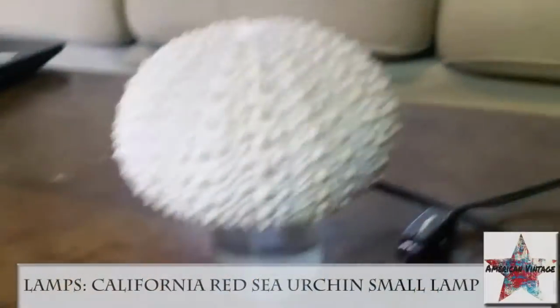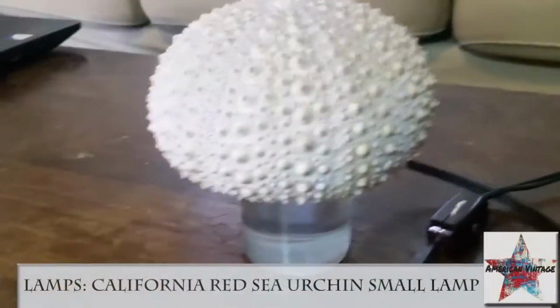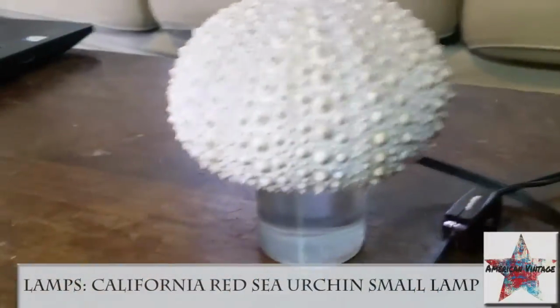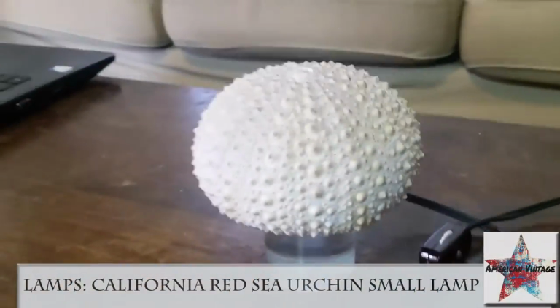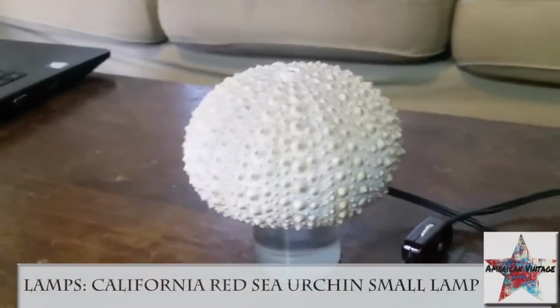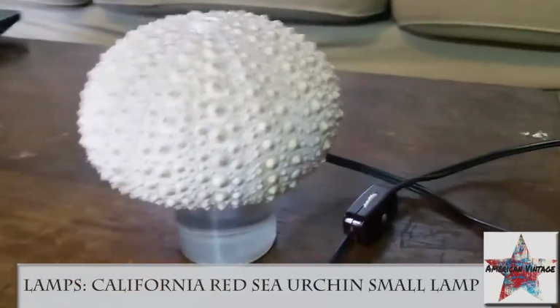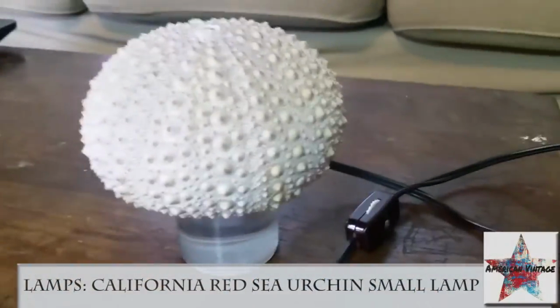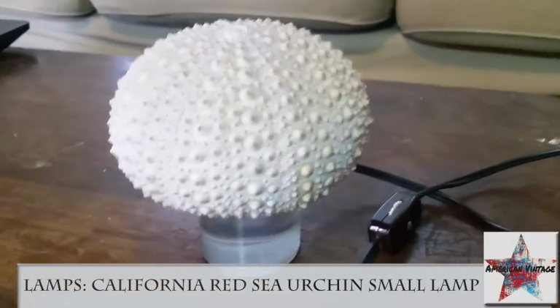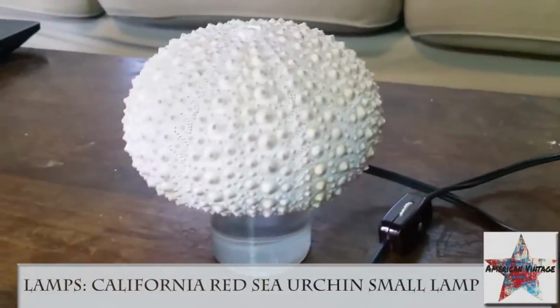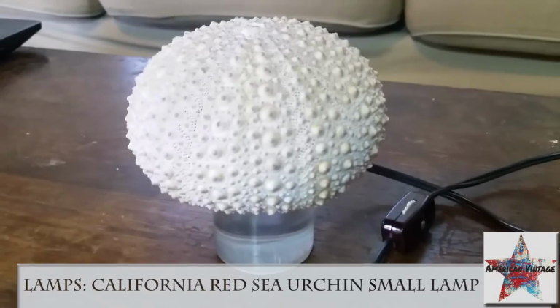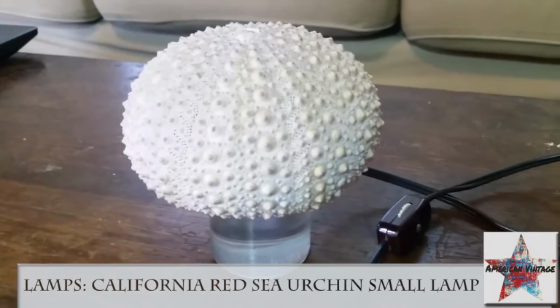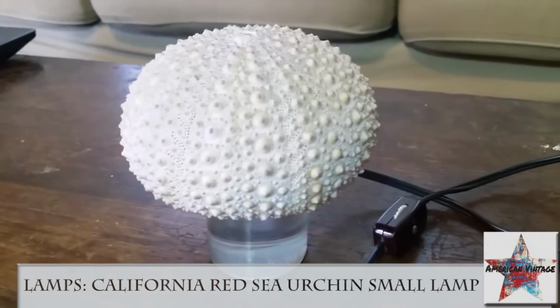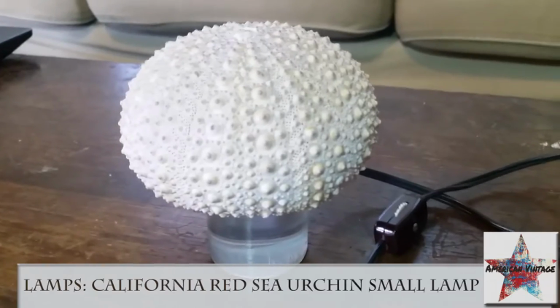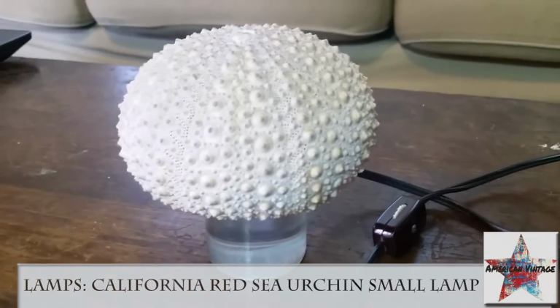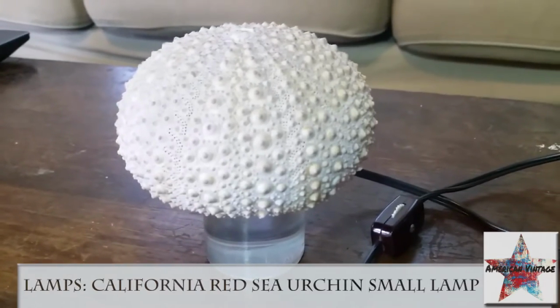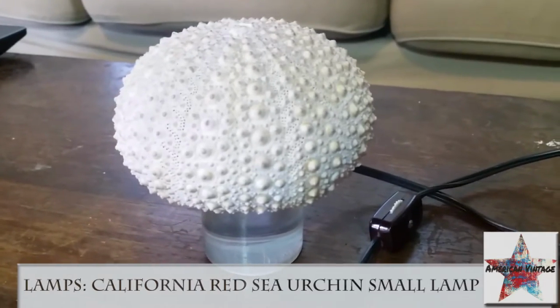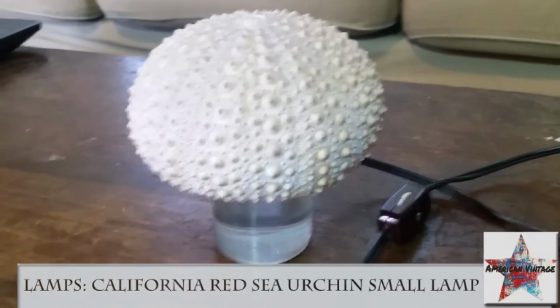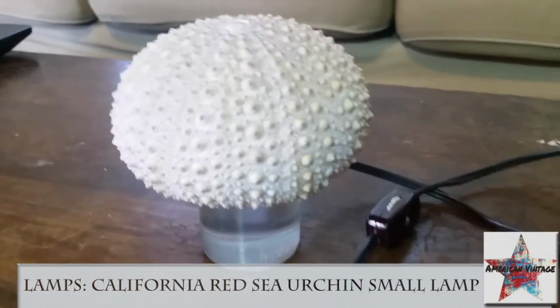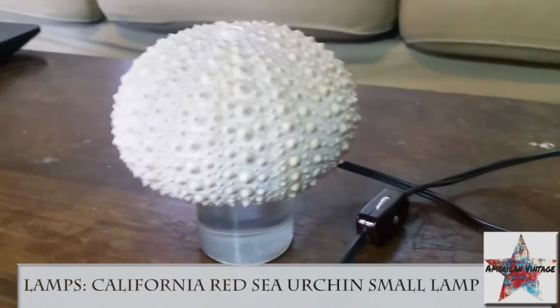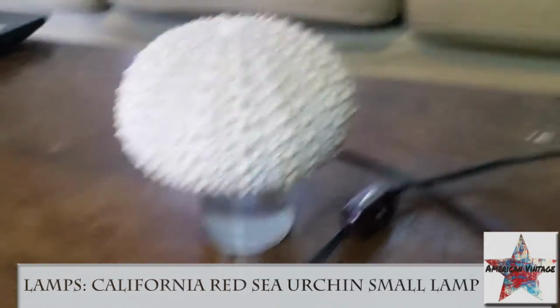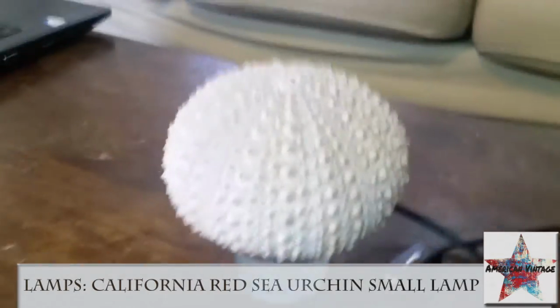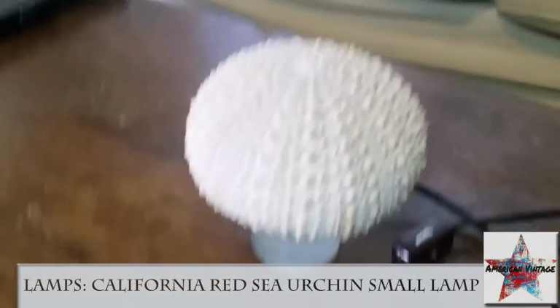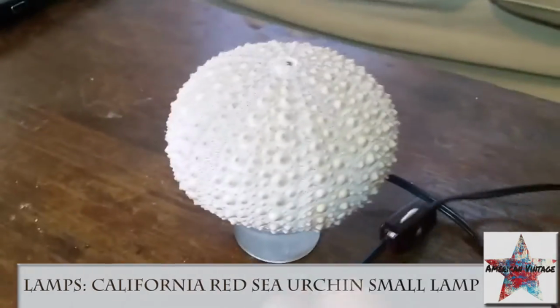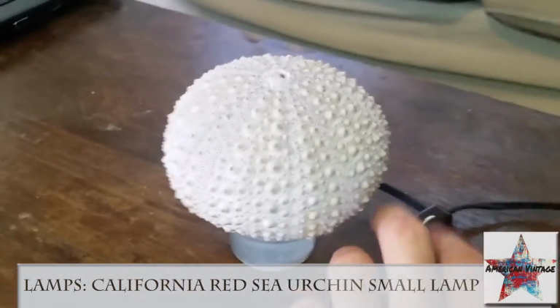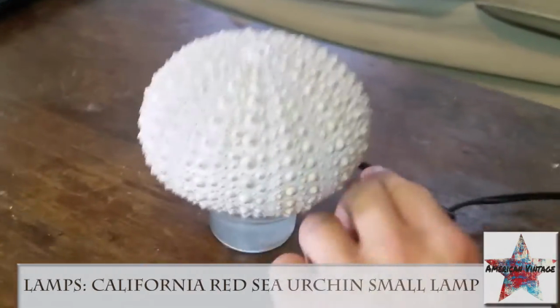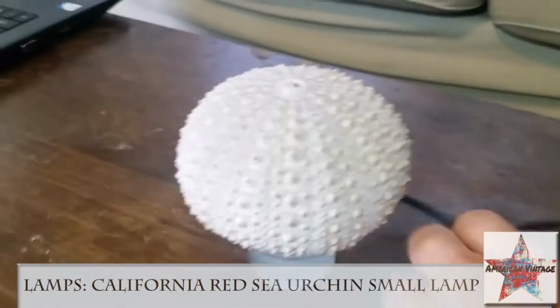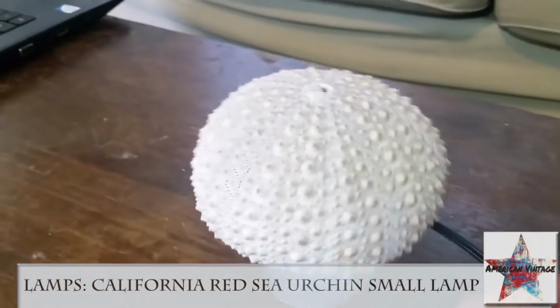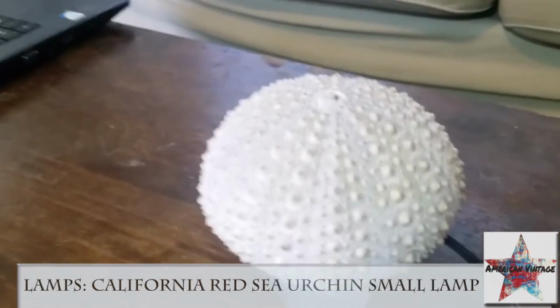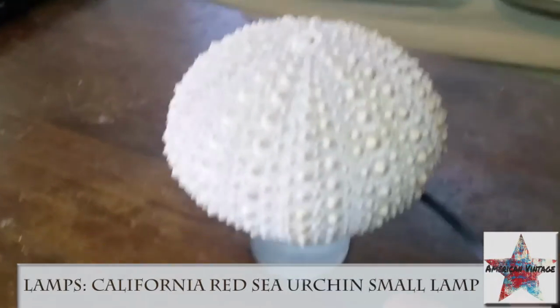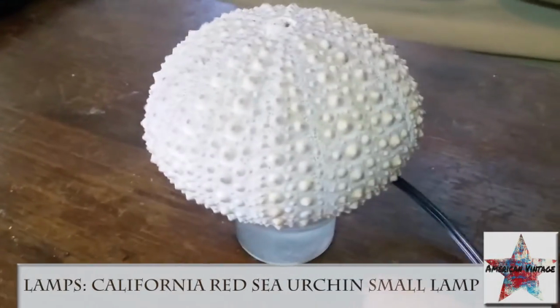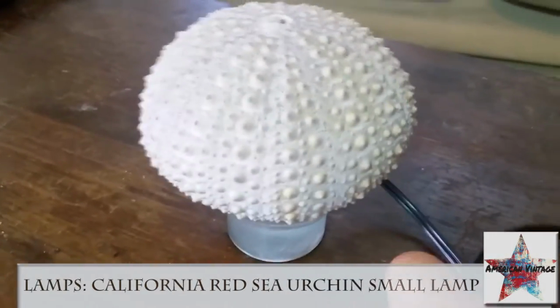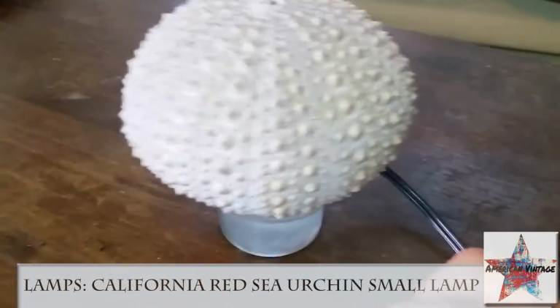This is called a Neptune Custom Seashell Lamp. It's small, it's beautiful, it's very nice.